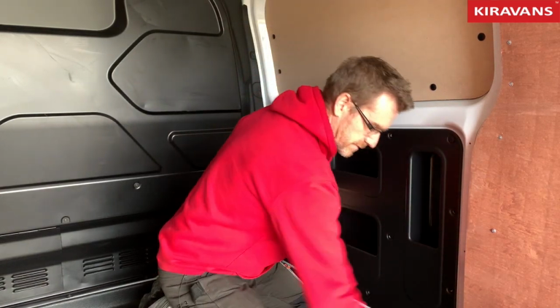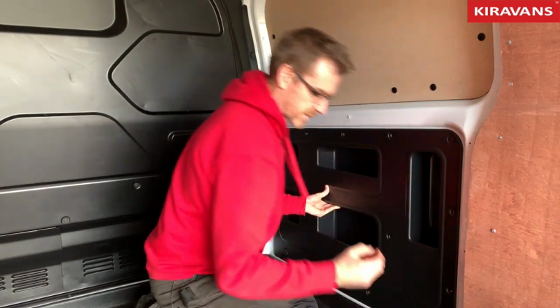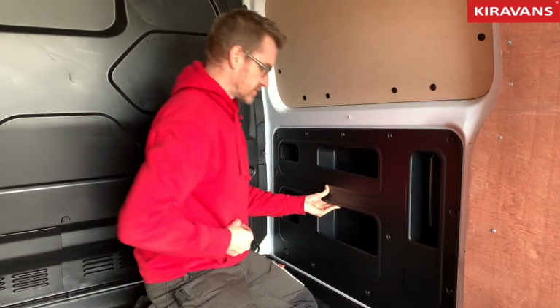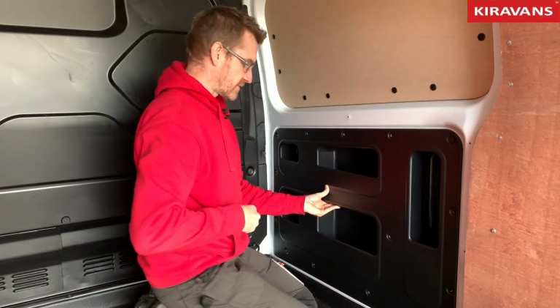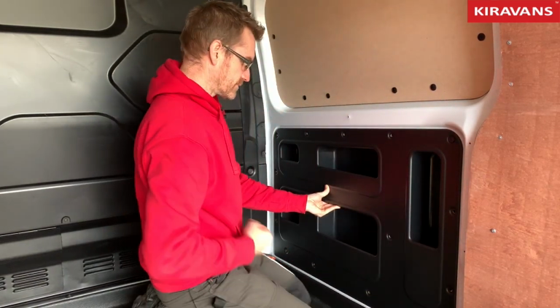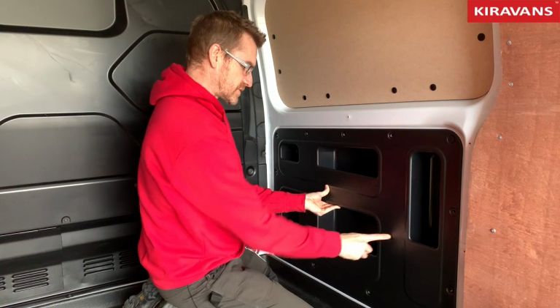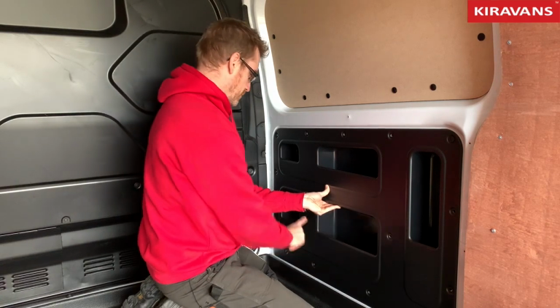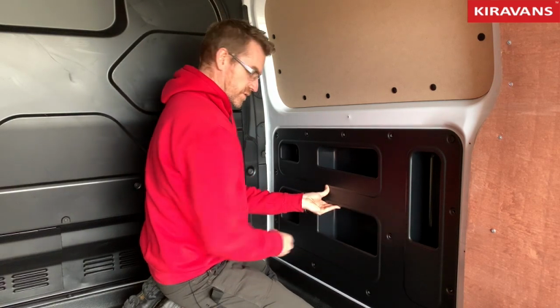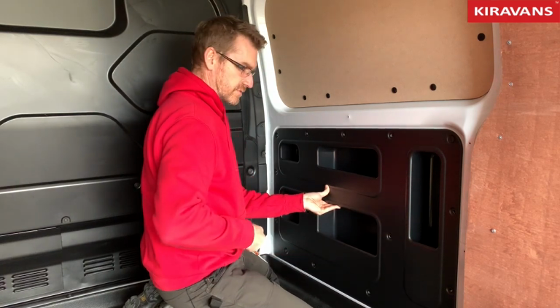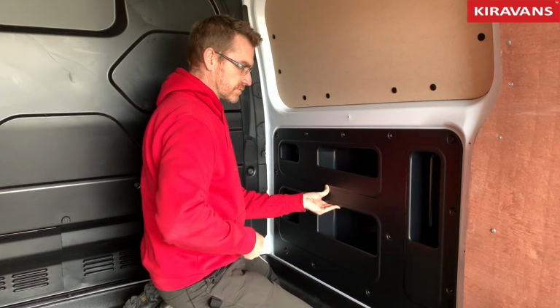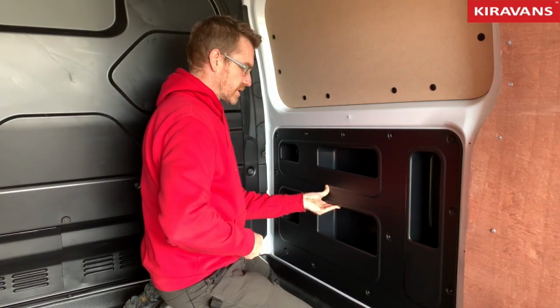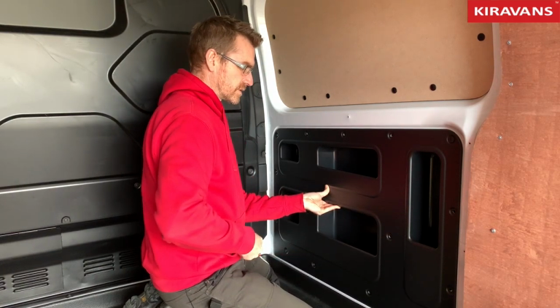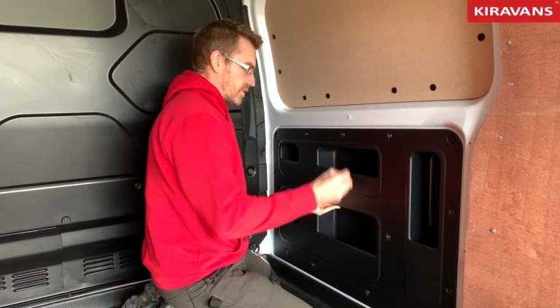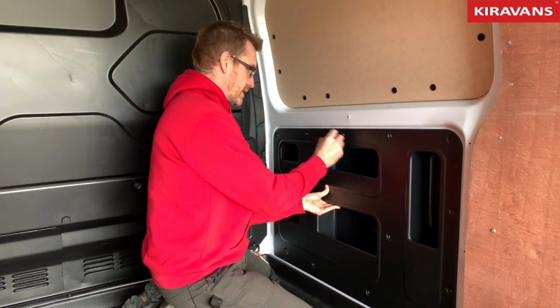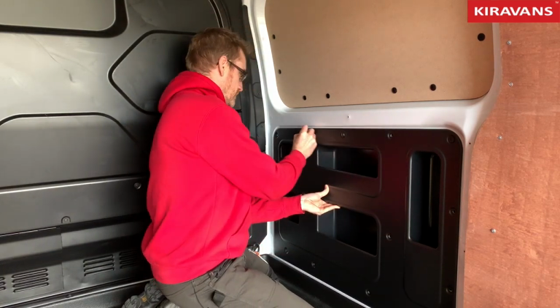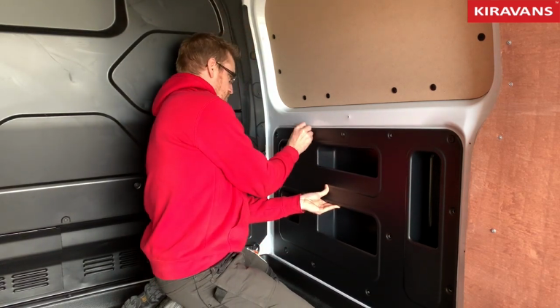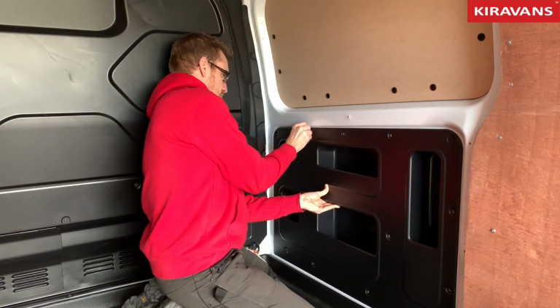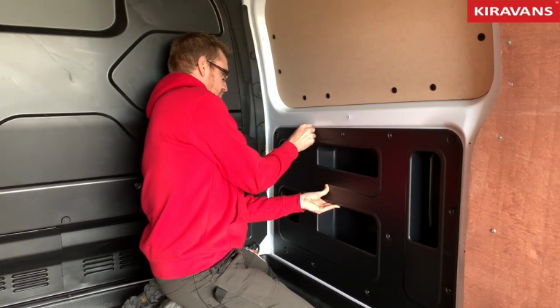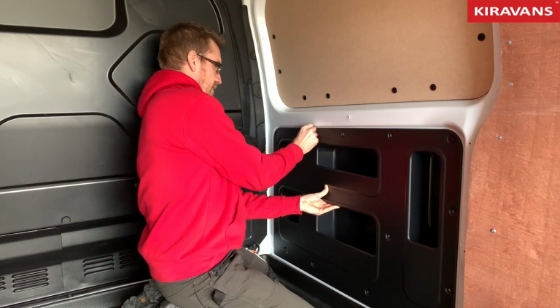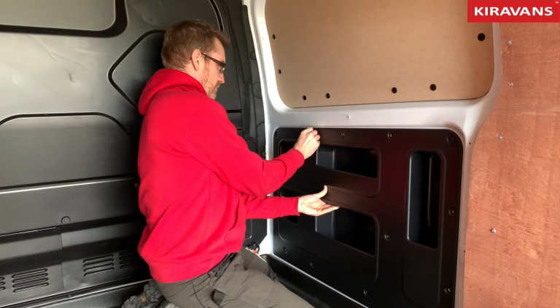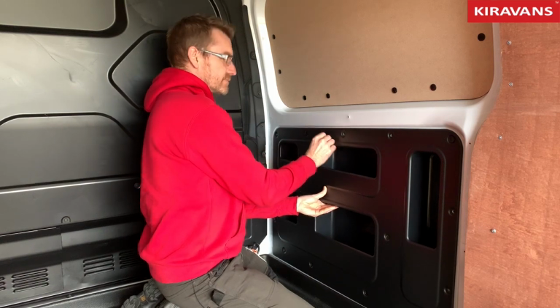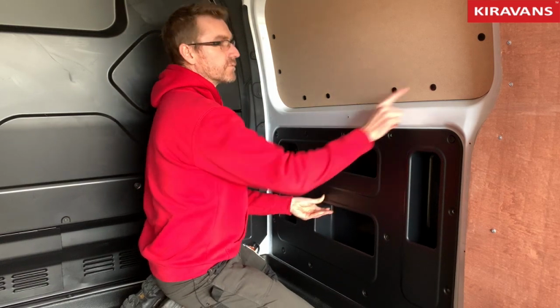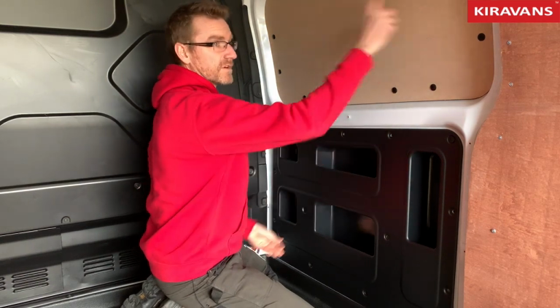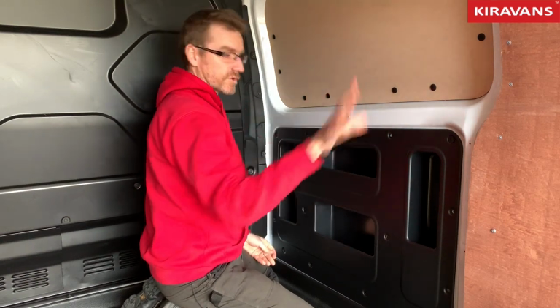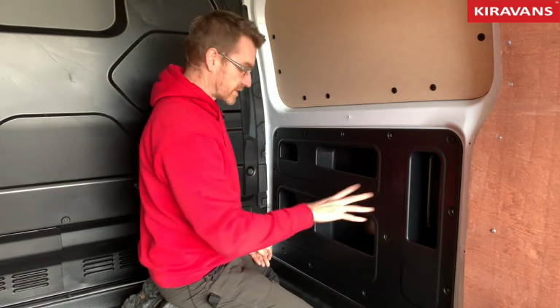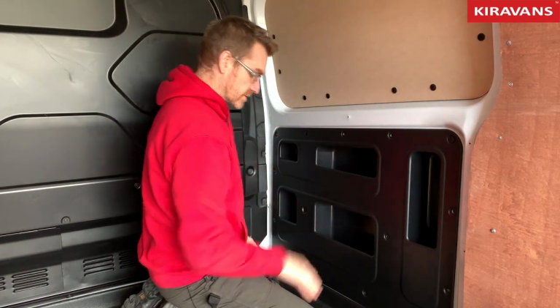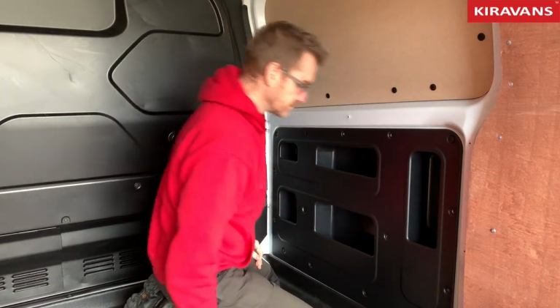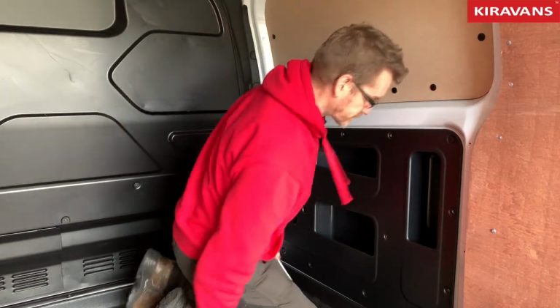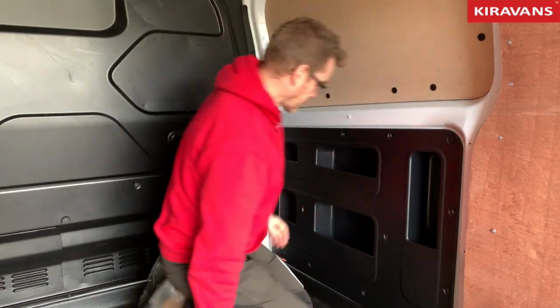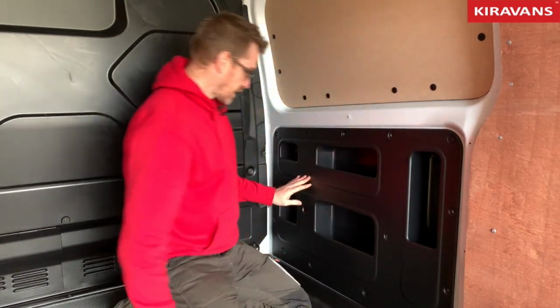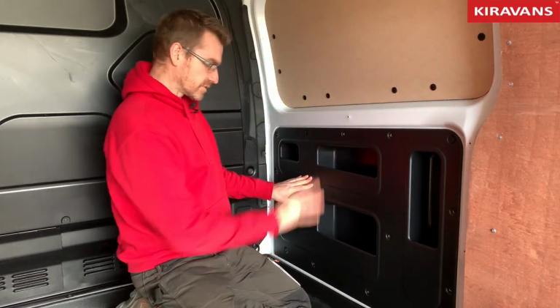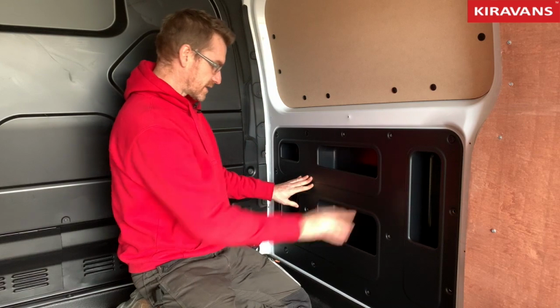I noticed on this van these two poppers weren't in the original plywood hardboard panel, so hopefully you'll have more around the van that you can use. And then you'll get it in like that.